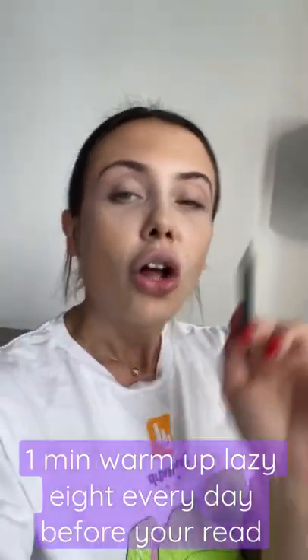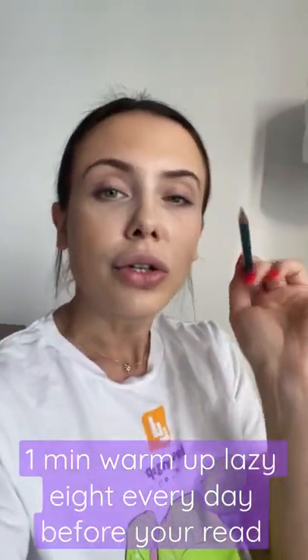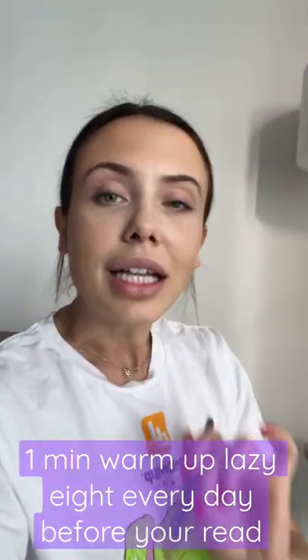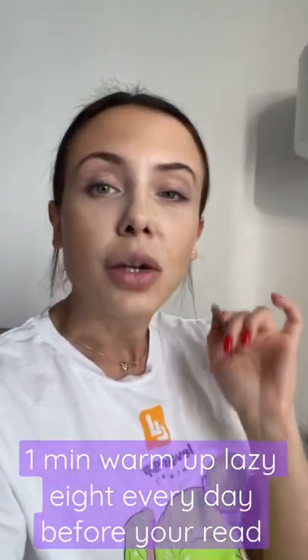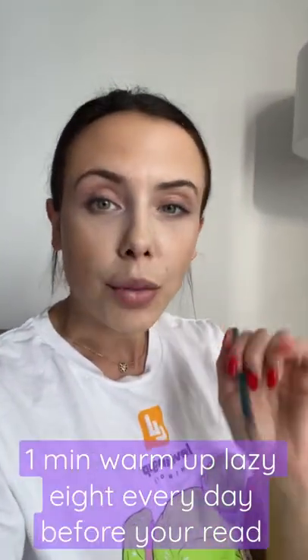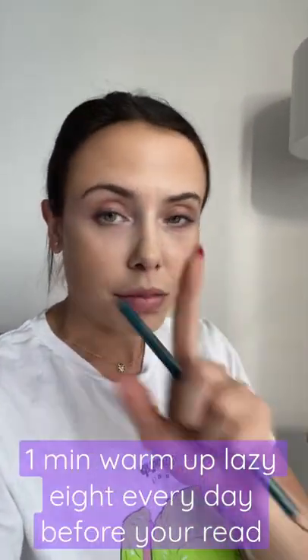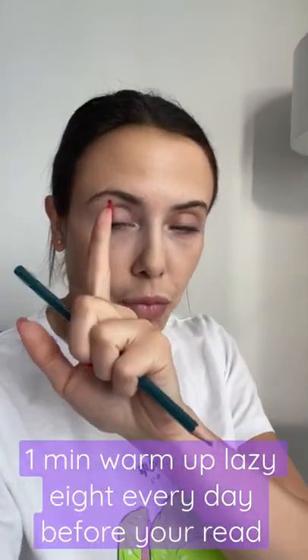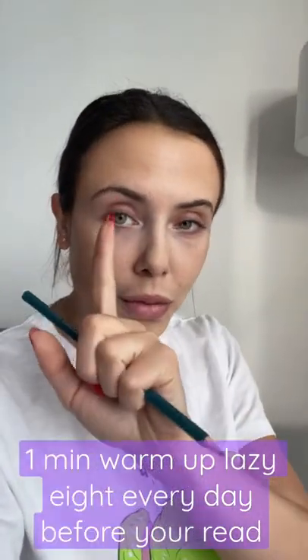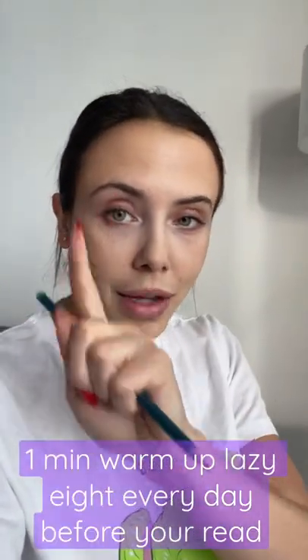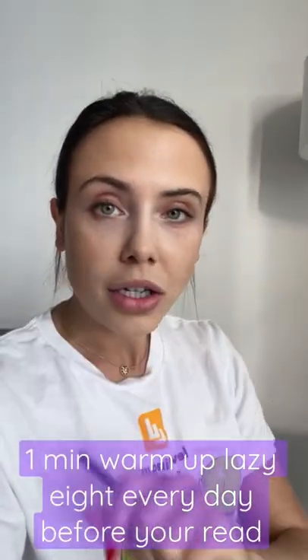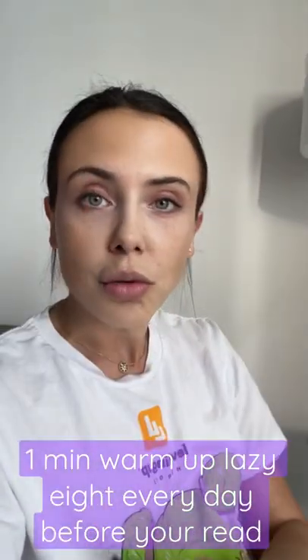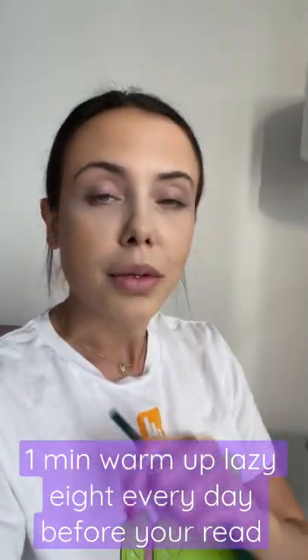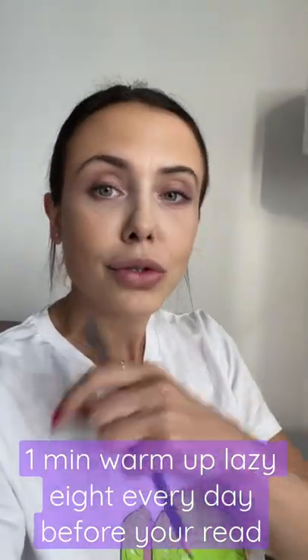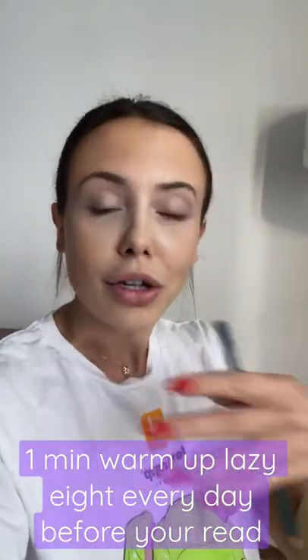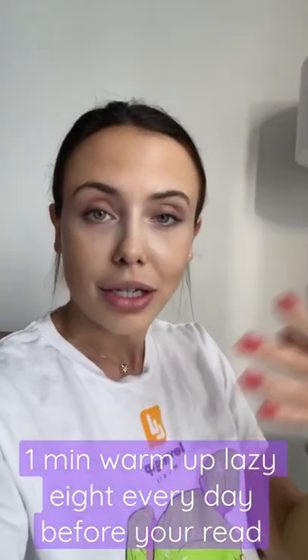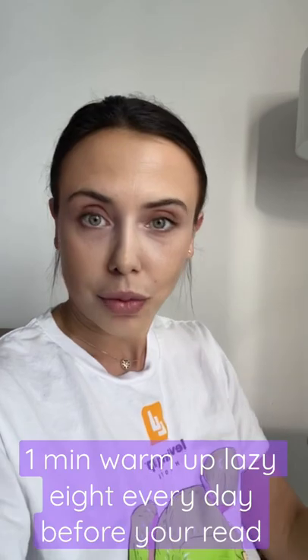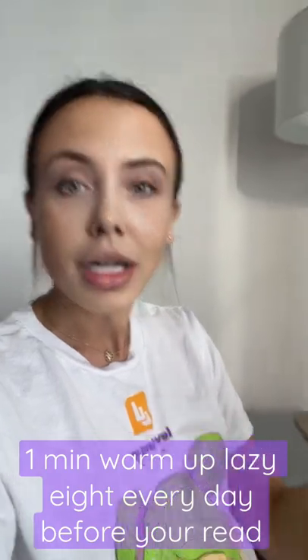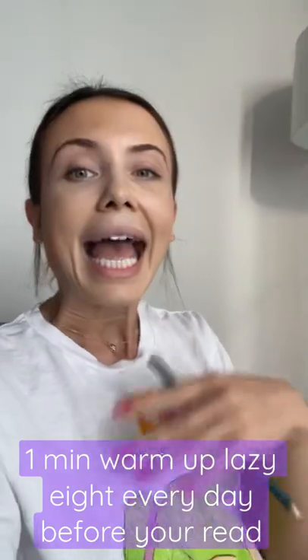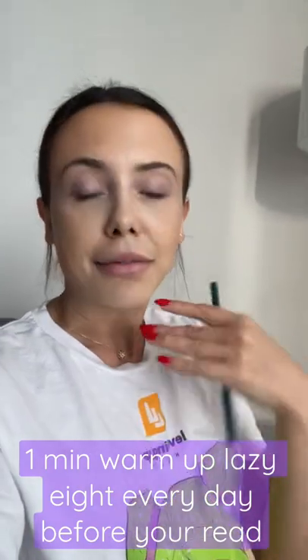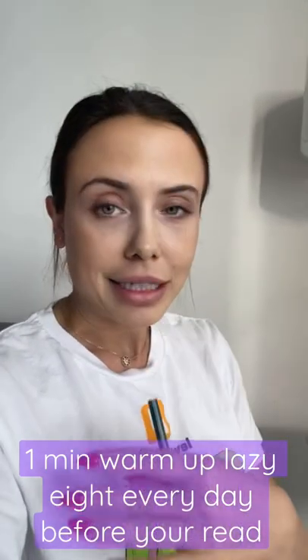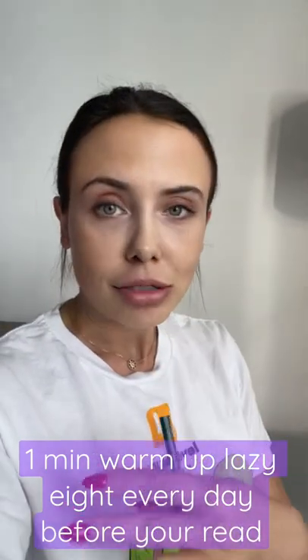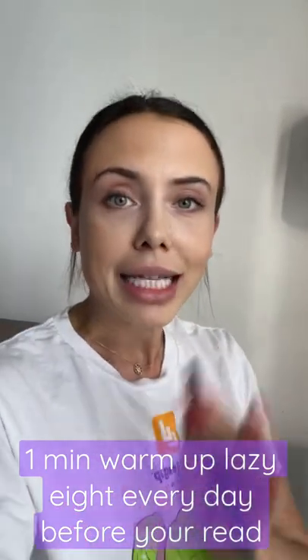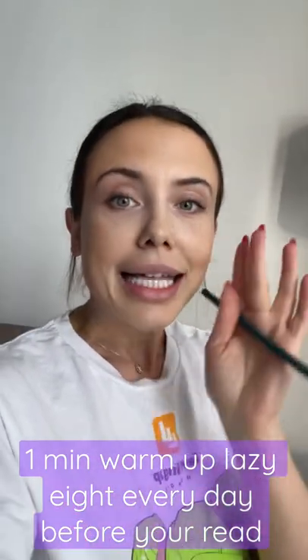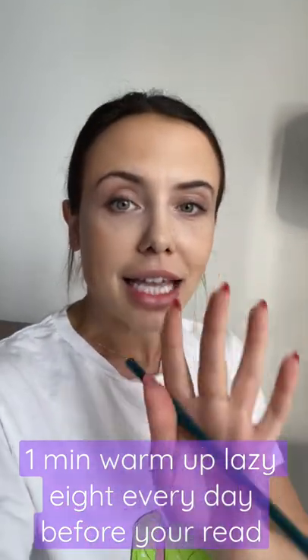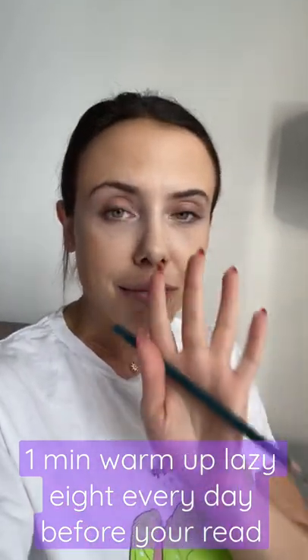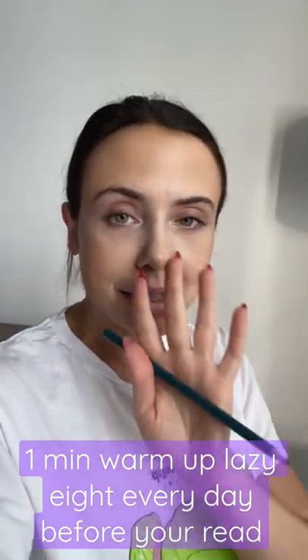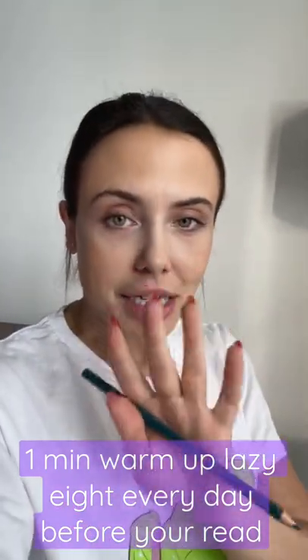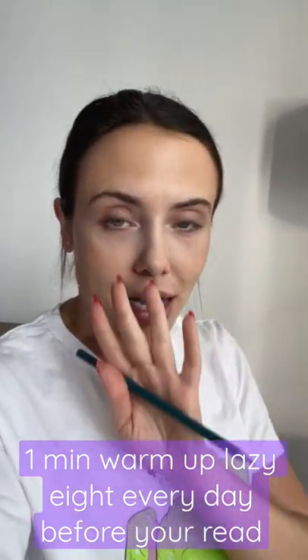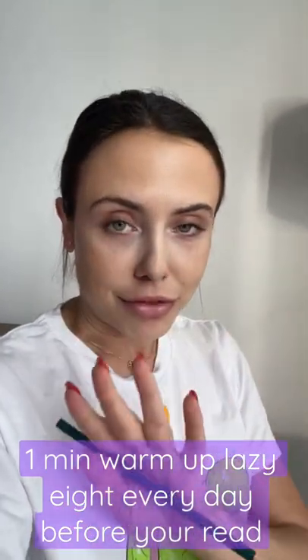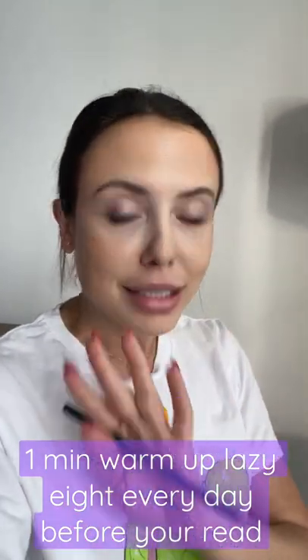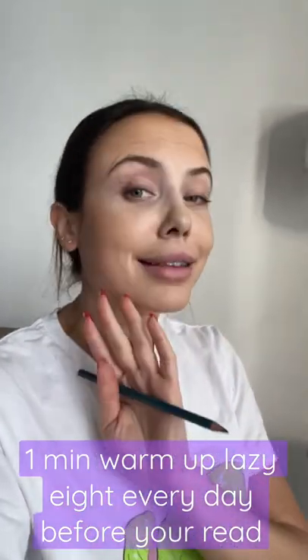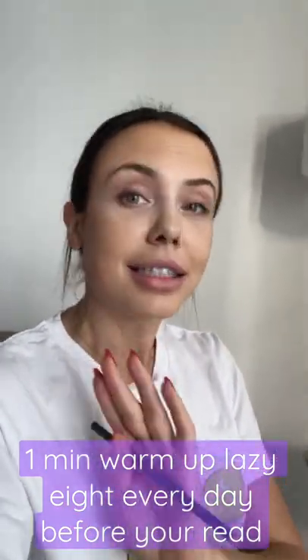Look at it as a warm-up — a one-minute warm-up before you start reading your book — and practice reading 10 minutes a day after it, at least.